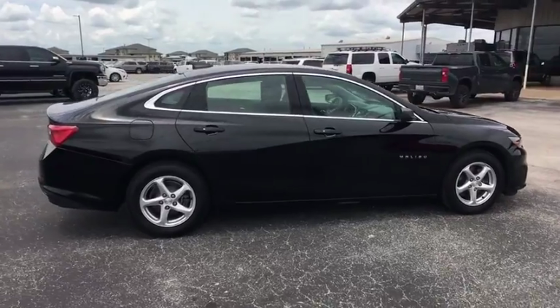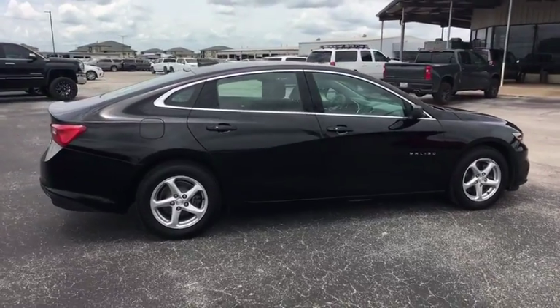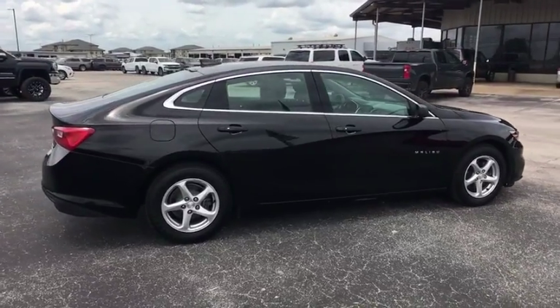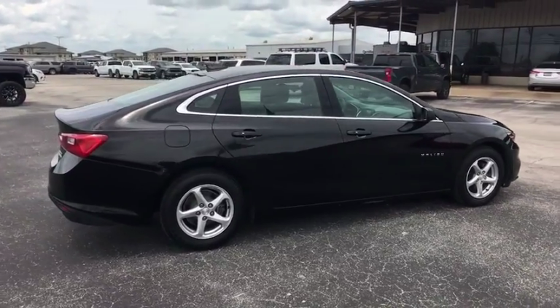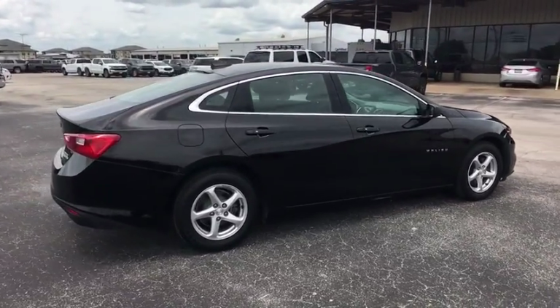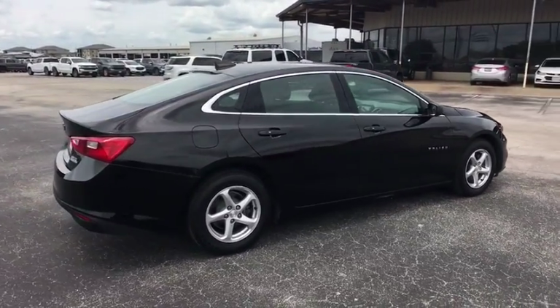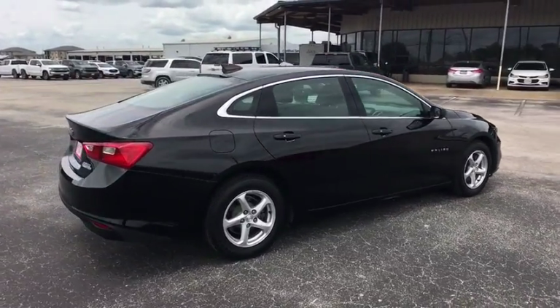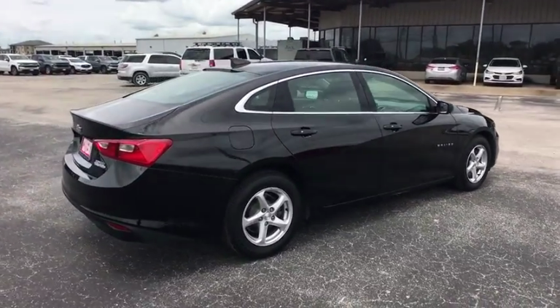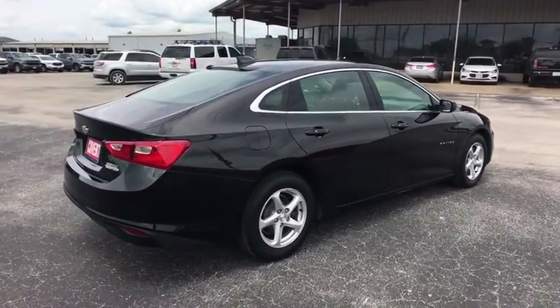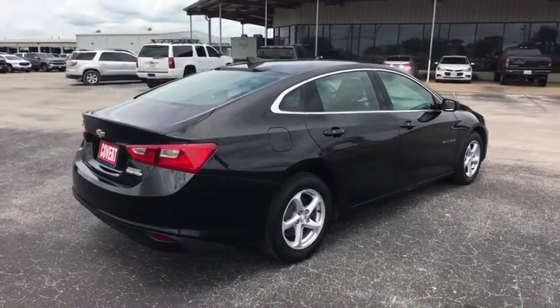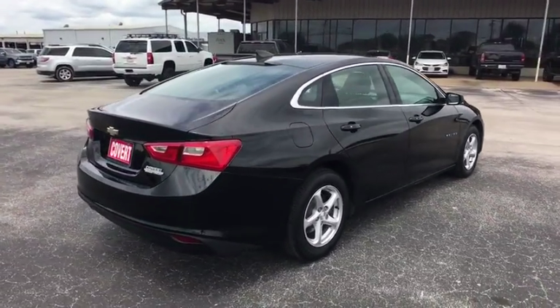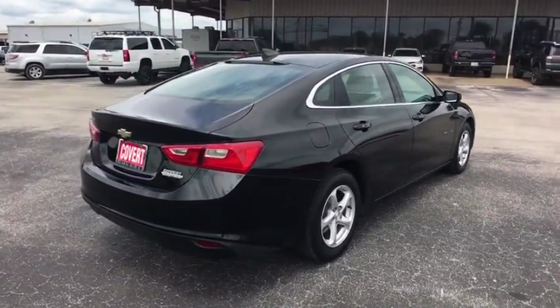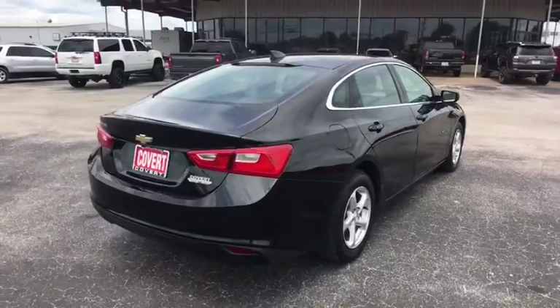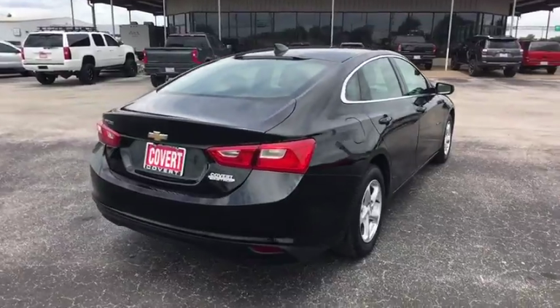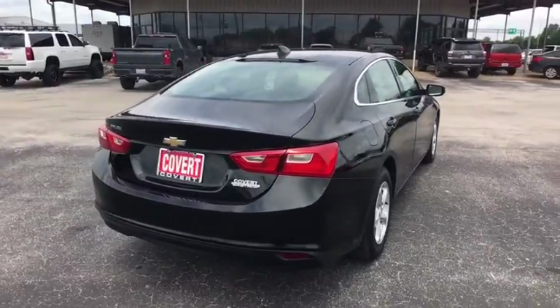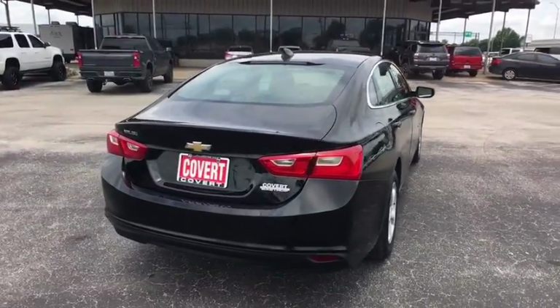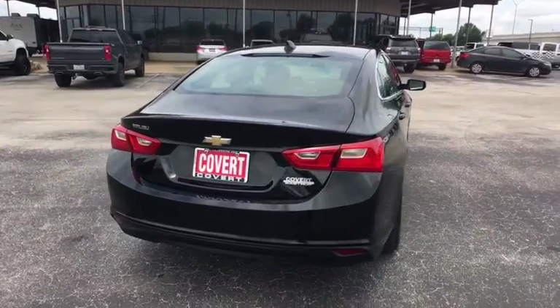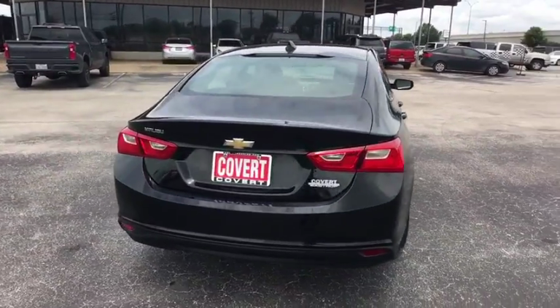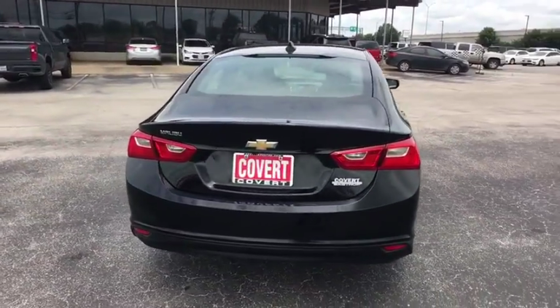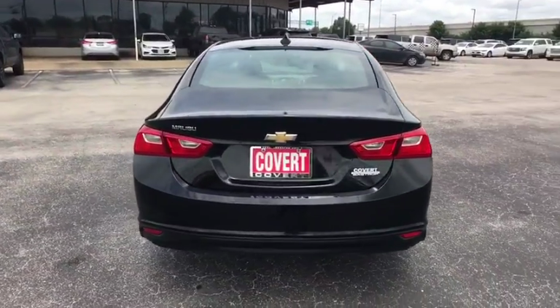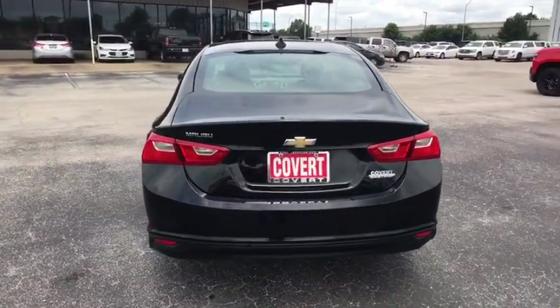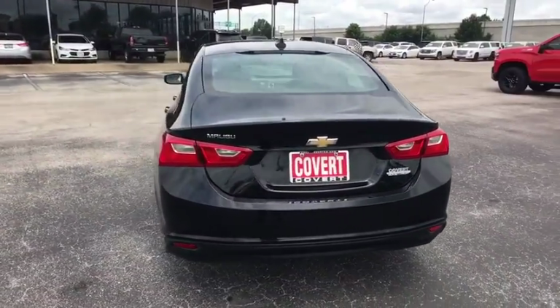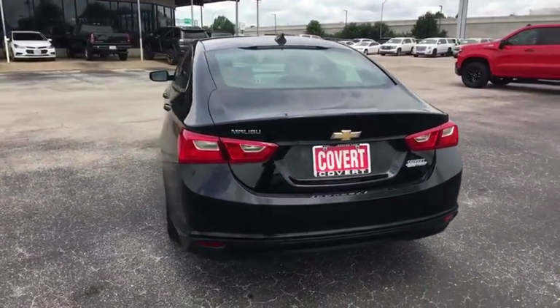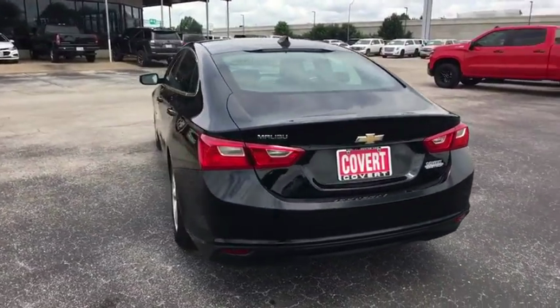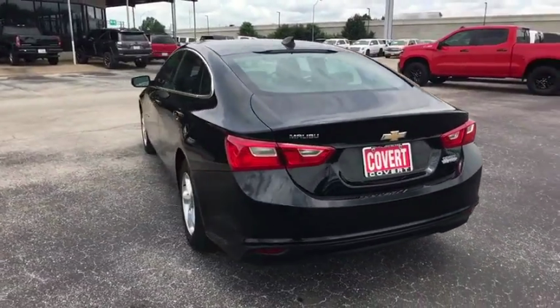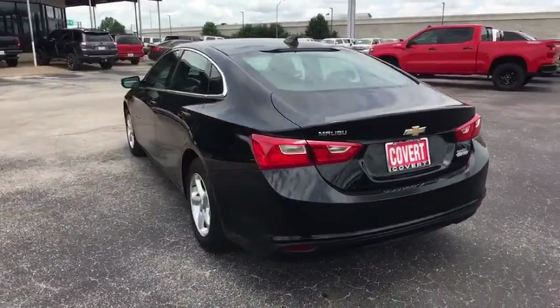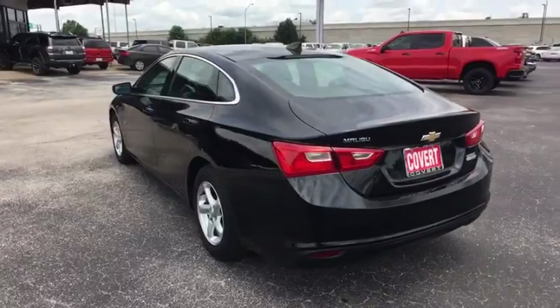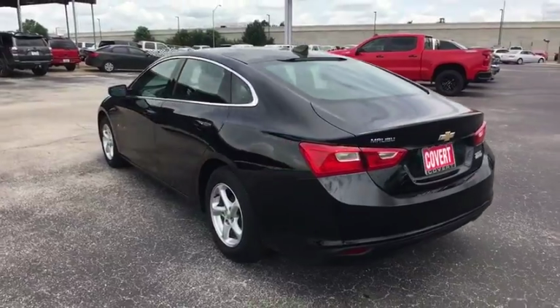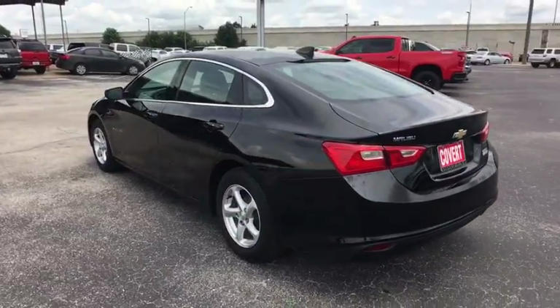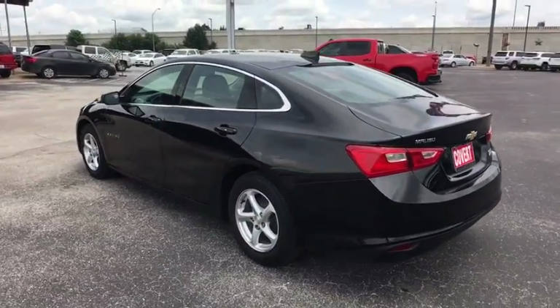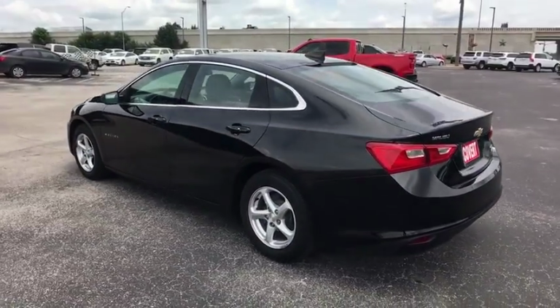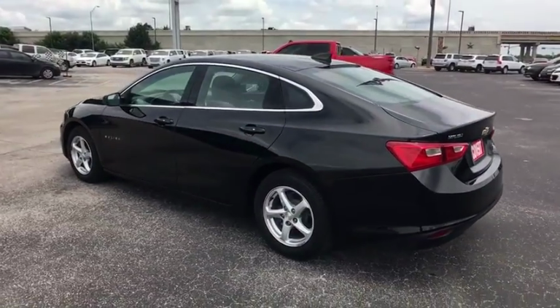Here are some of this vehicle's great options: steering wheel audio controls, keyless entry, traction control, anti-lock braking system, stability control, backup camera, Bluetooth, and adjustable steering wheel.